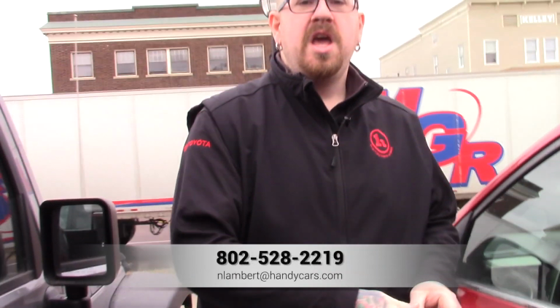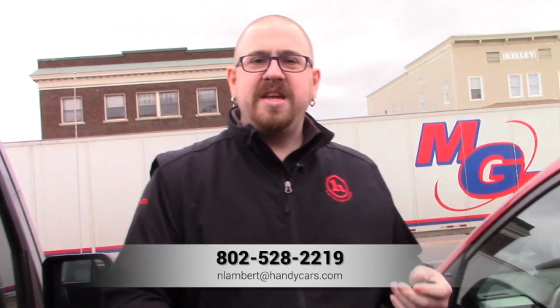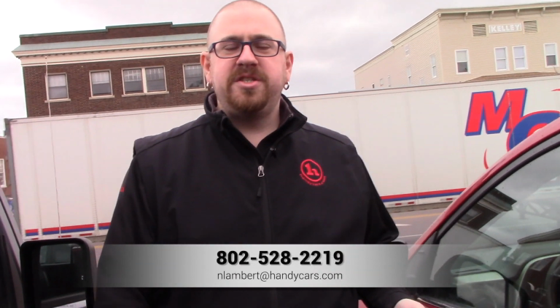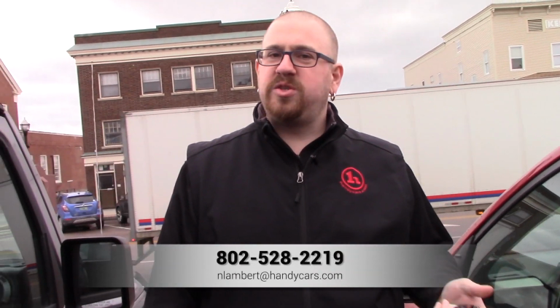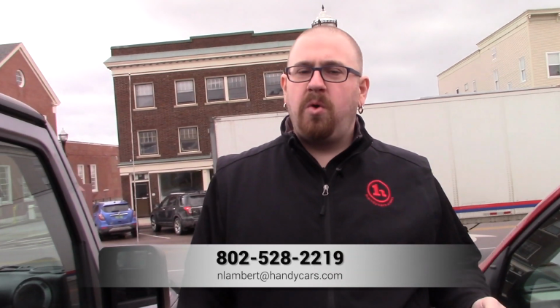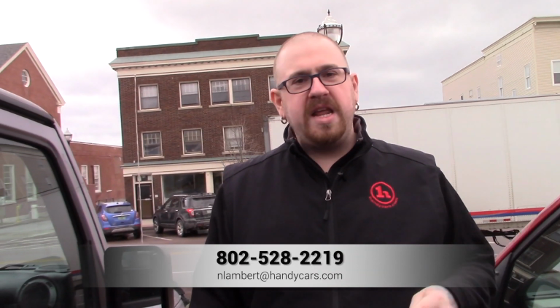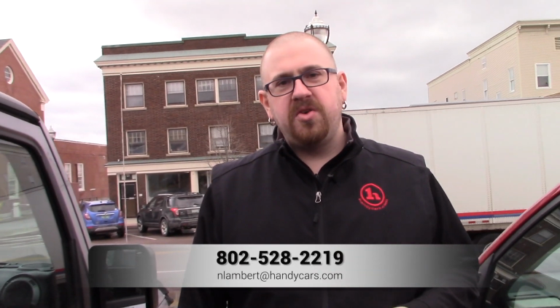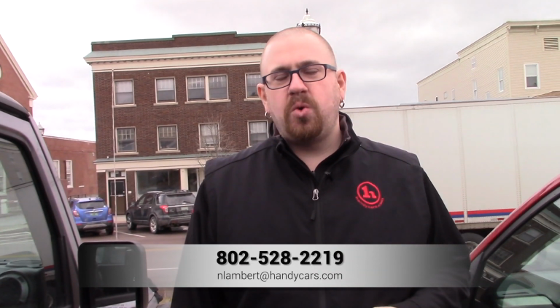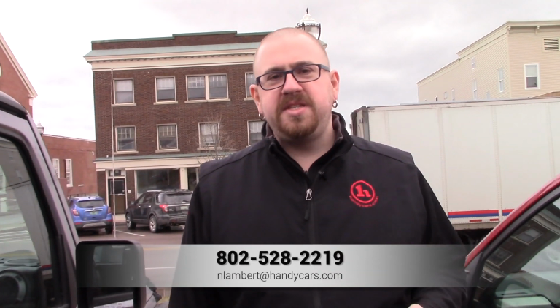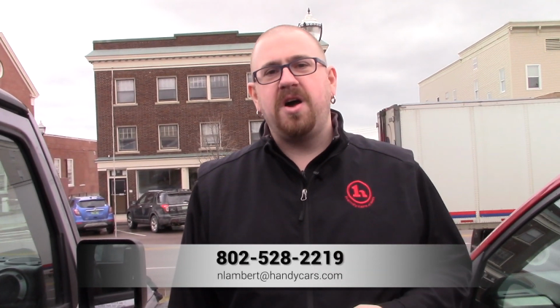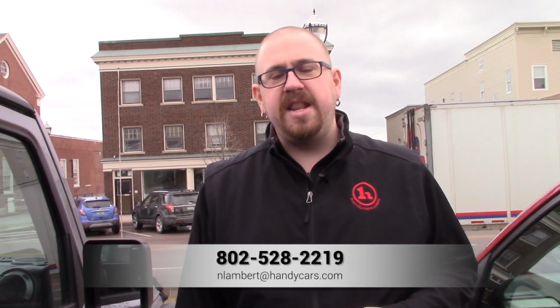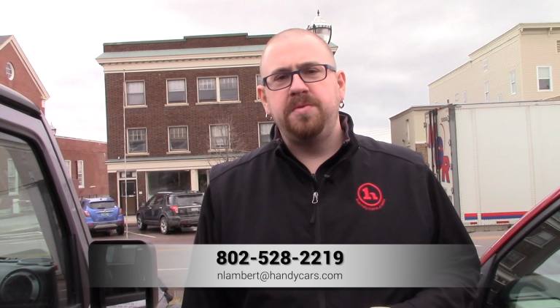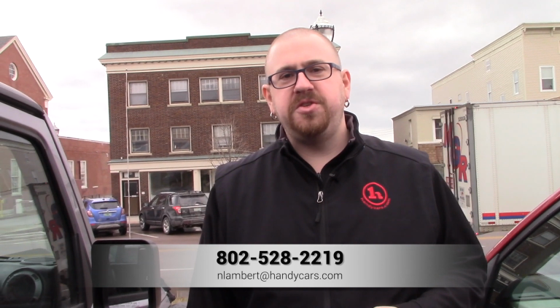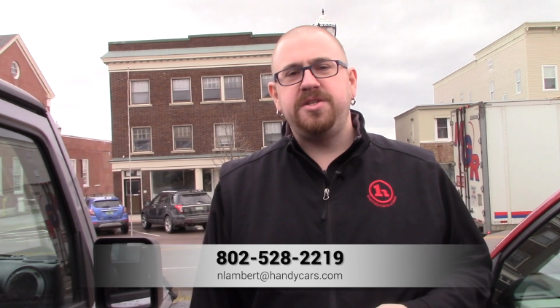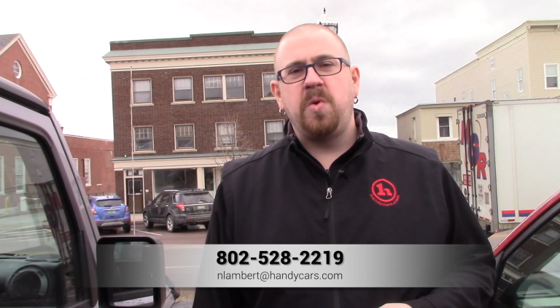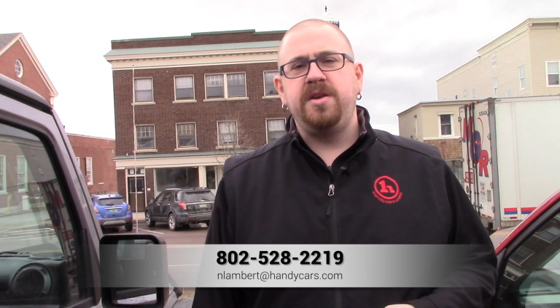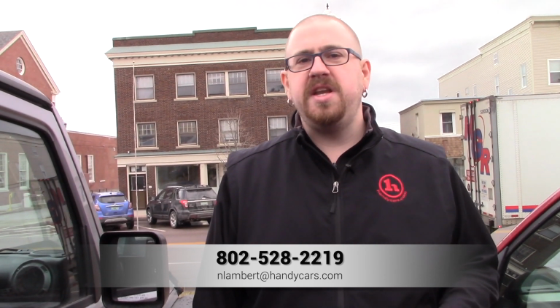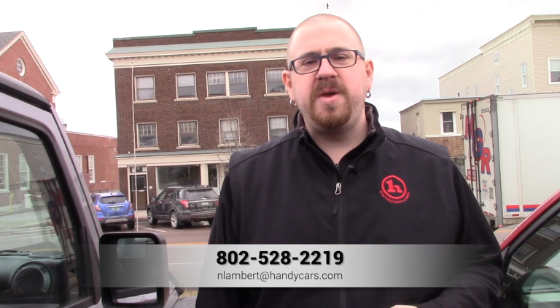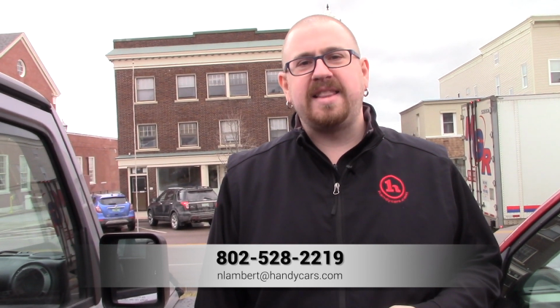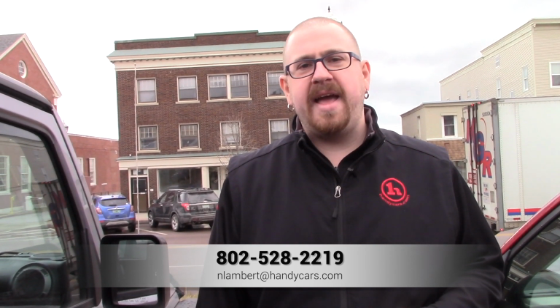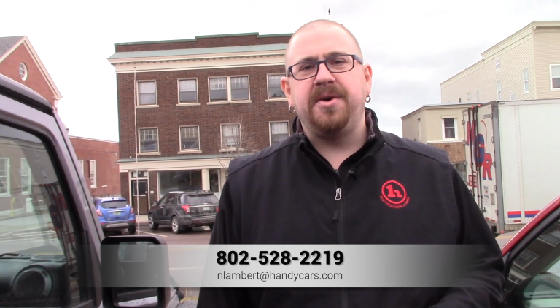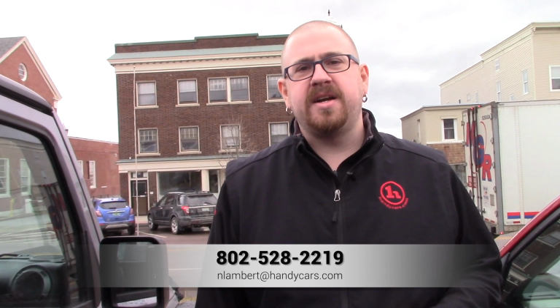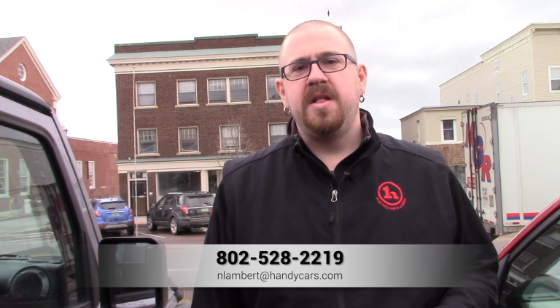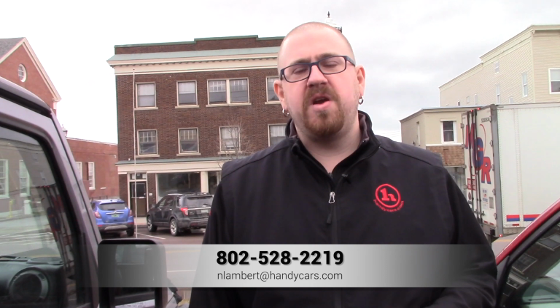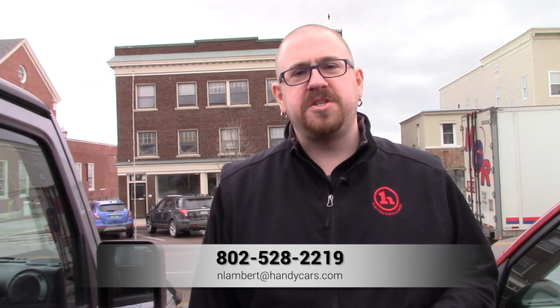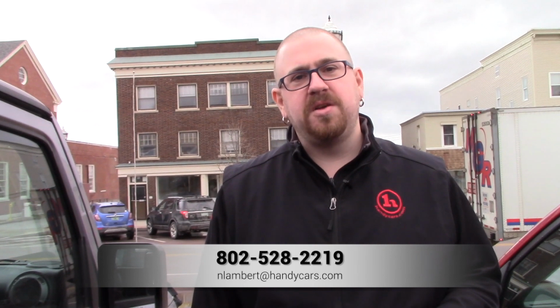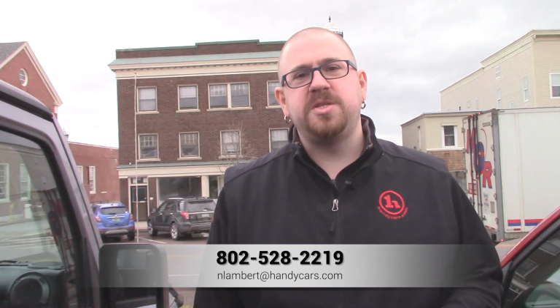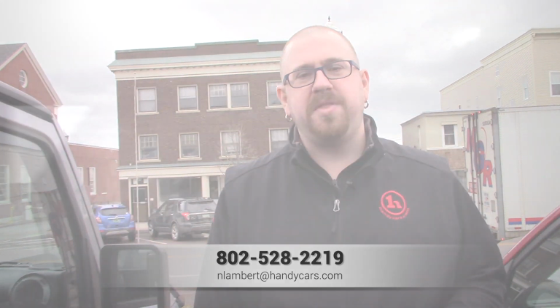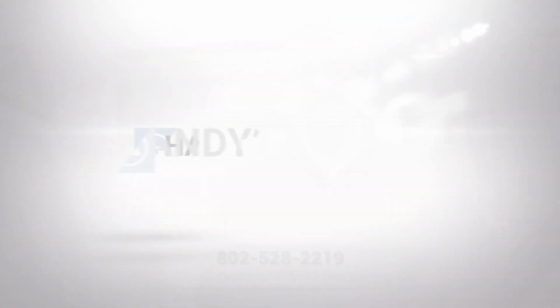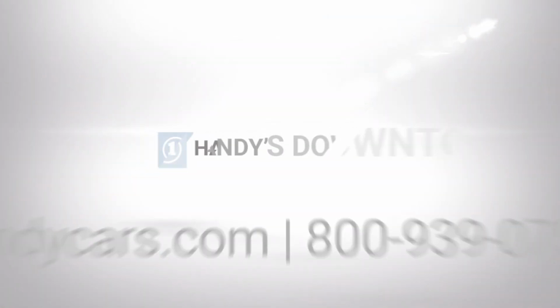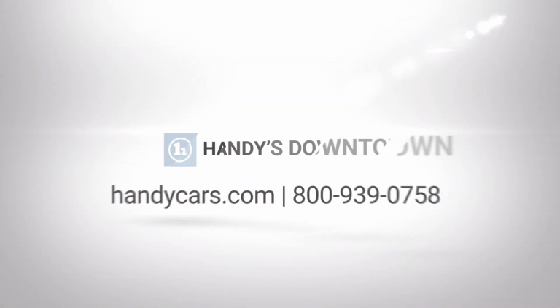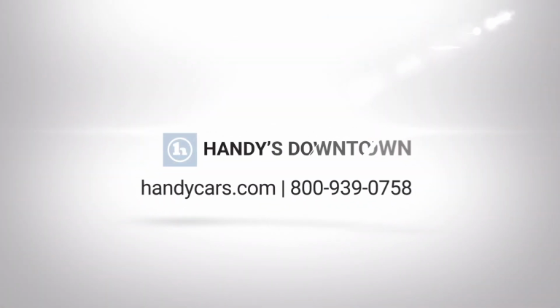If you have any questions about this RAV4 or any of our other inventory, please give me a call at 802-528-2219, or you can email me at lambert@handycars.com. Thank you very much for your time and I look forward to speaking with you.